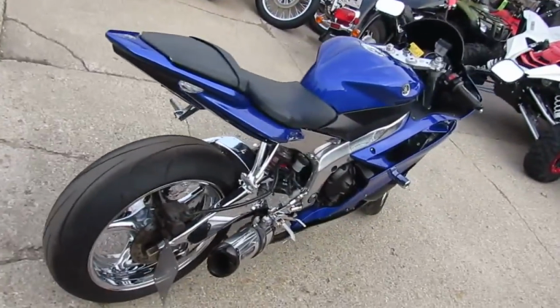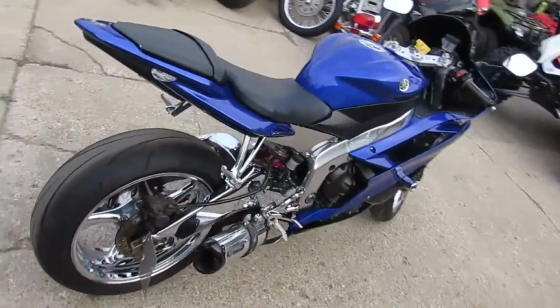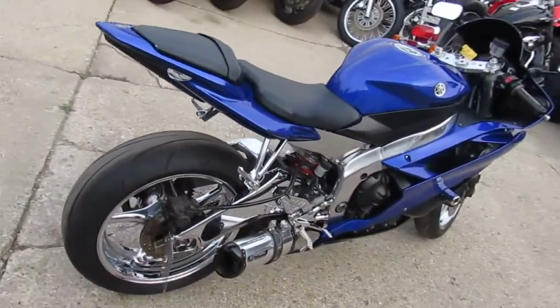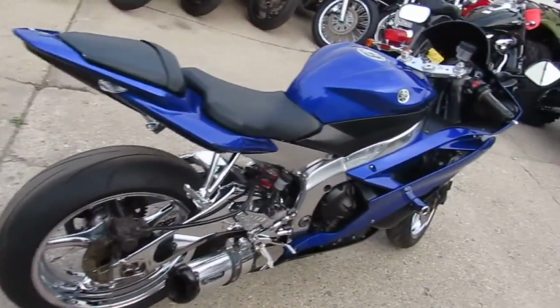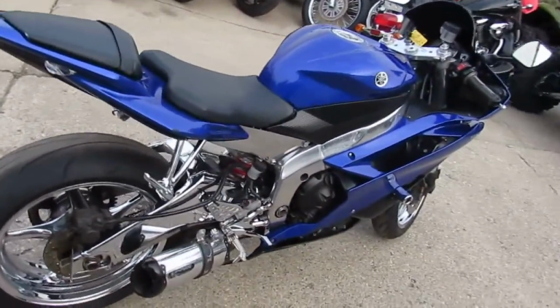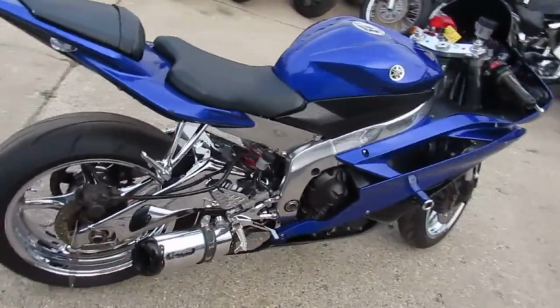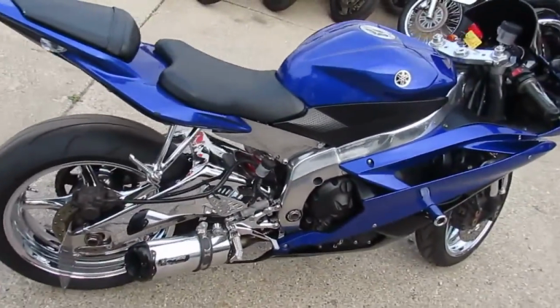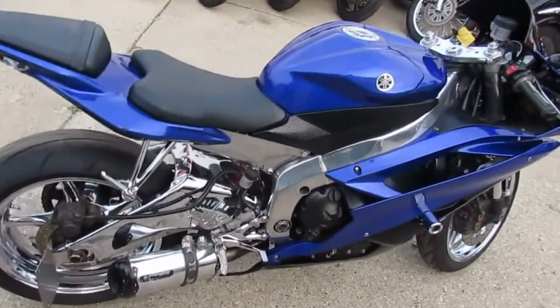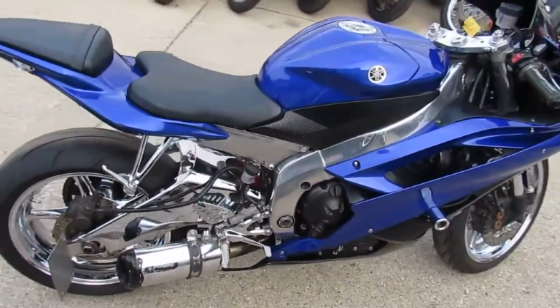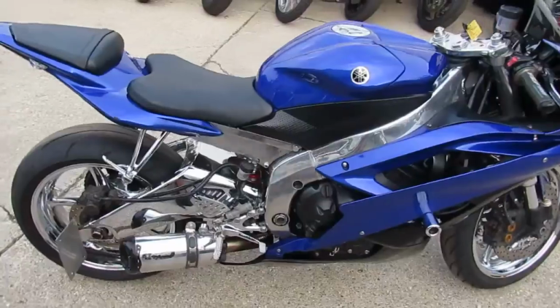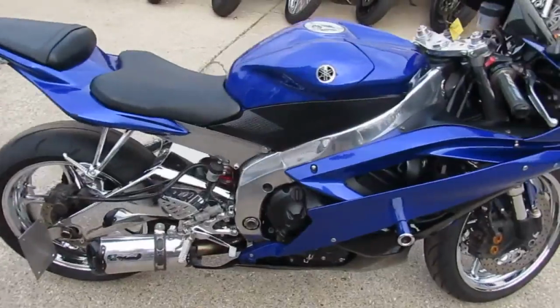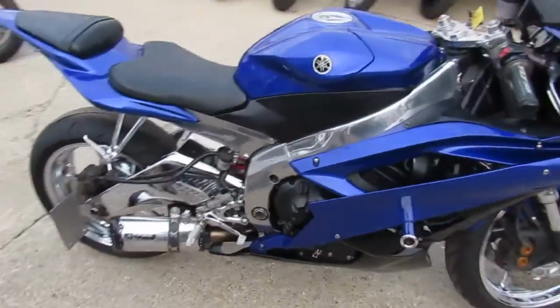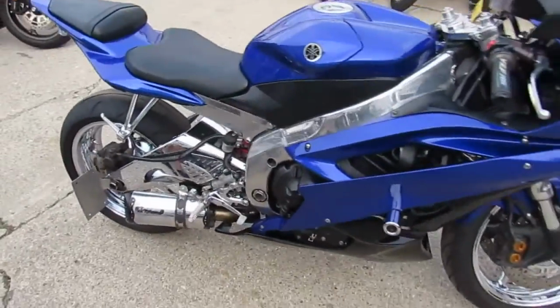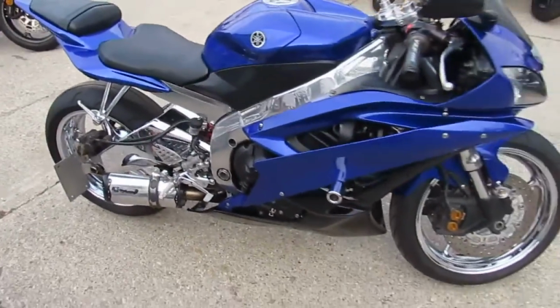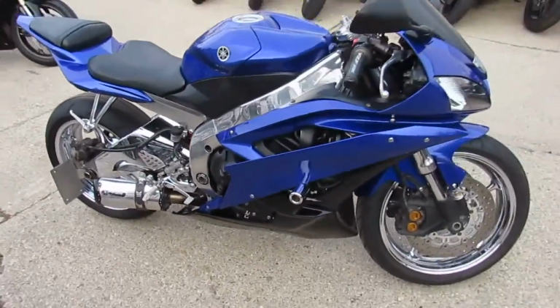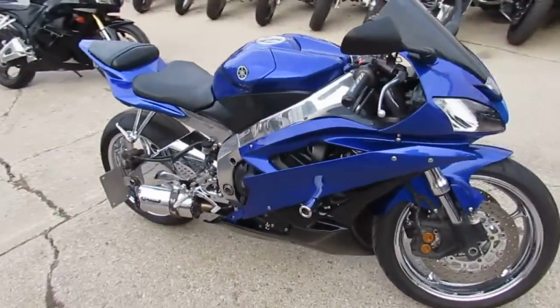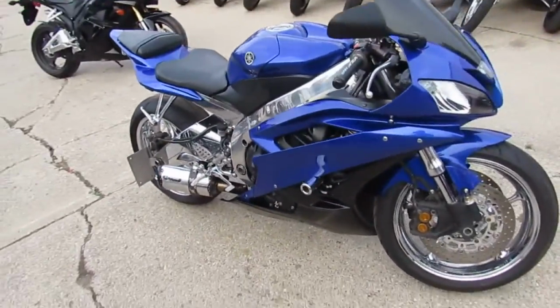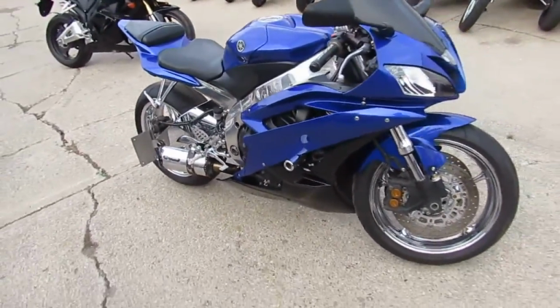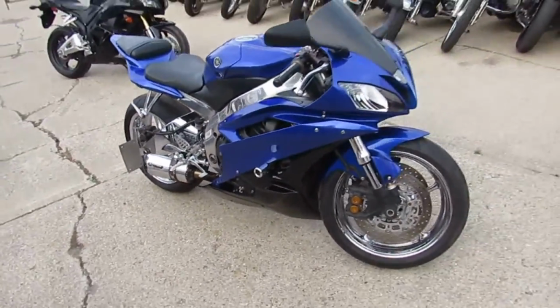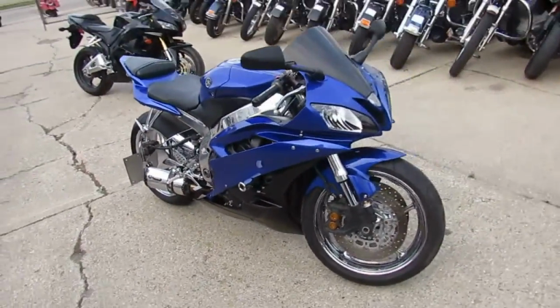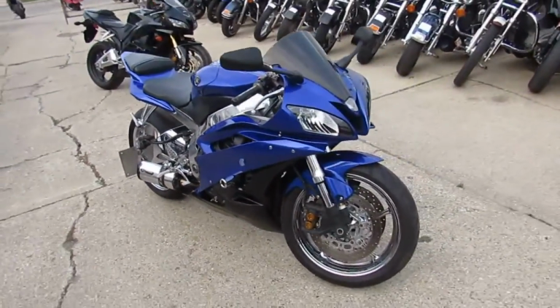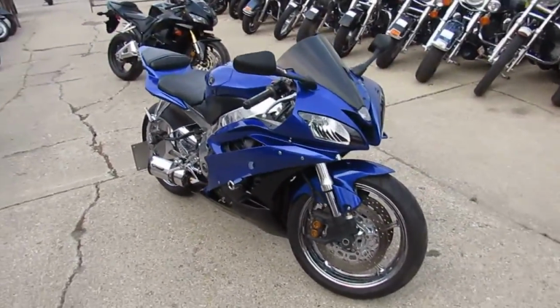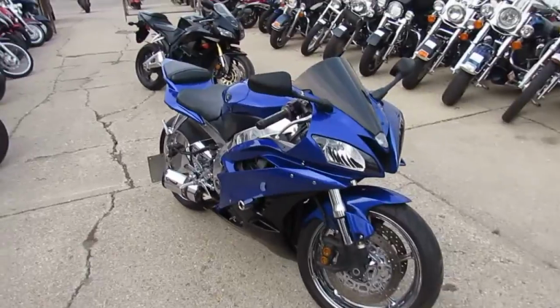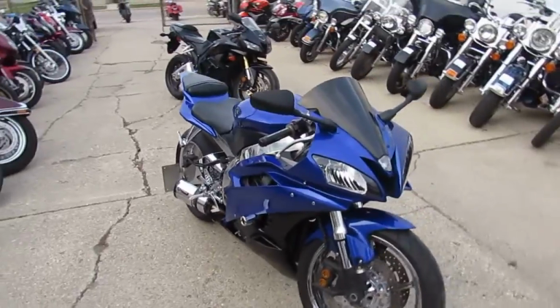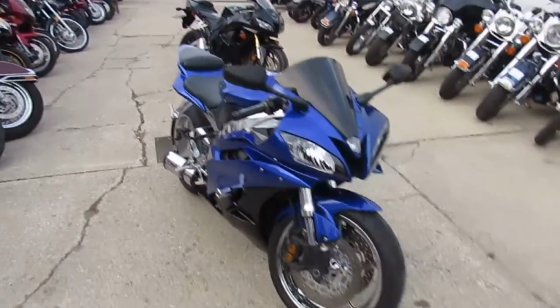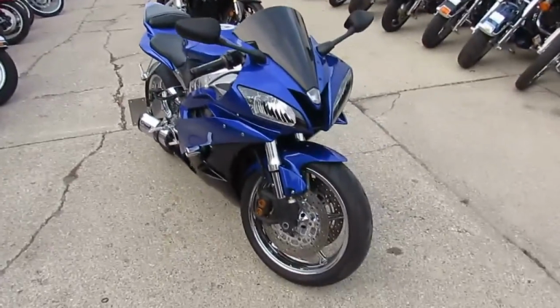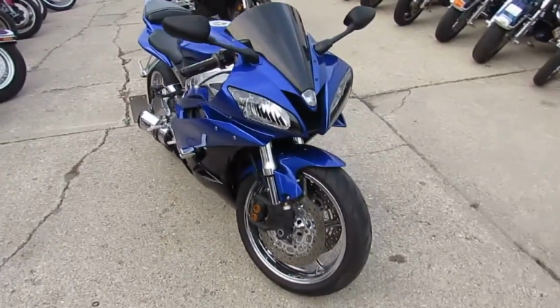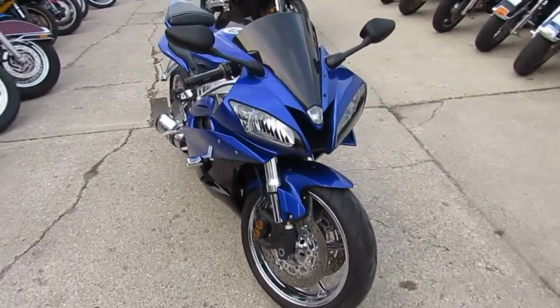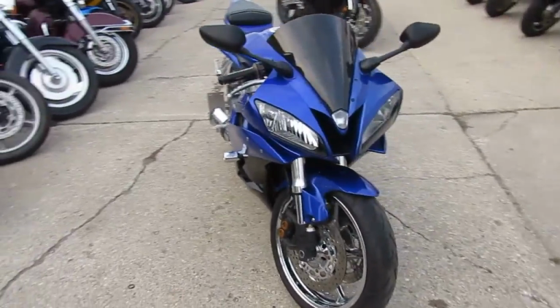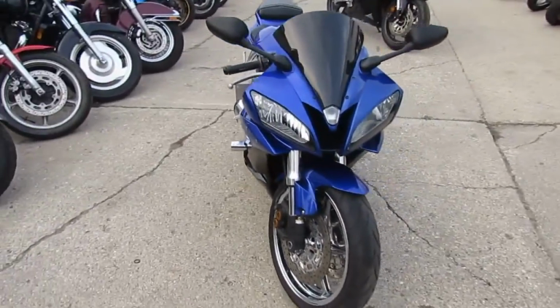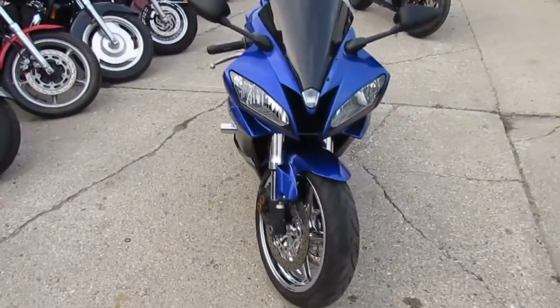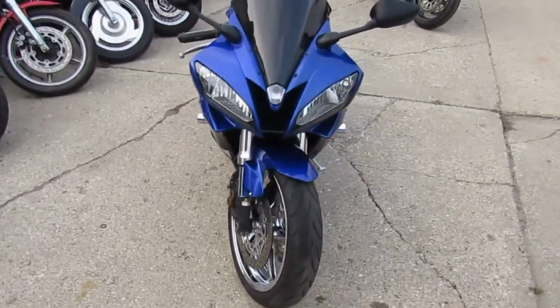This thing is chromed out. It's got chrome wheels, polished frame, chrome lower controls, chrome swing arm, fender eliminator kit, LED turn signals, frame sliders, Two Brothers exhaust. I mean, as you can see, it's gorgeous — loaded right up.